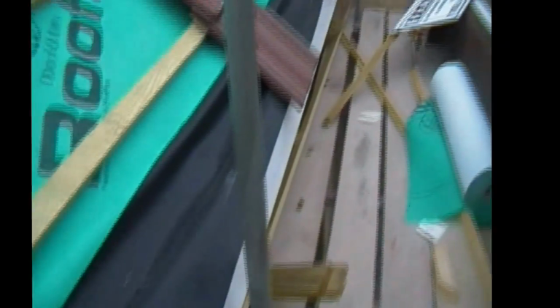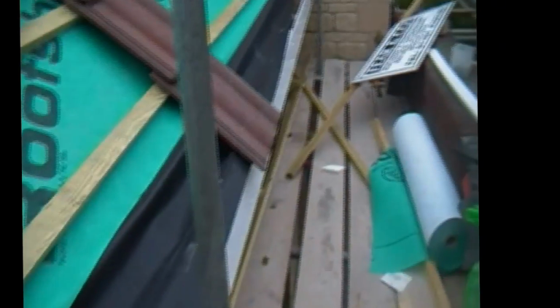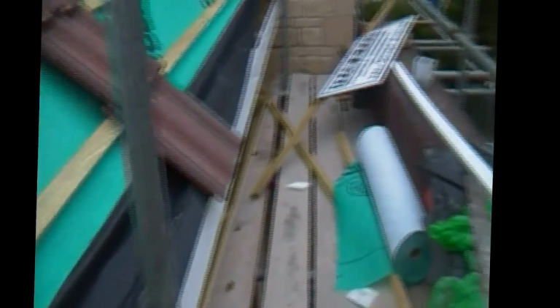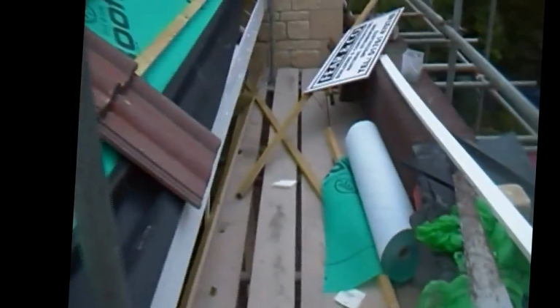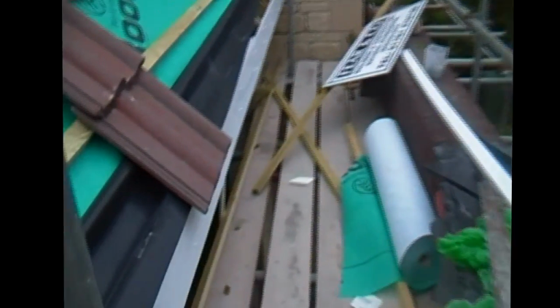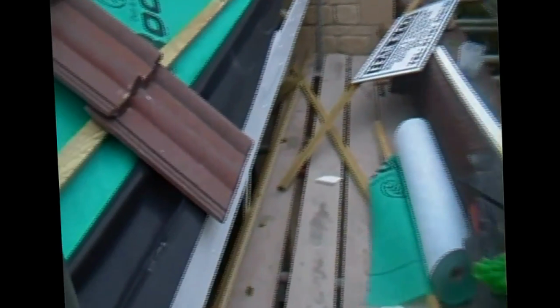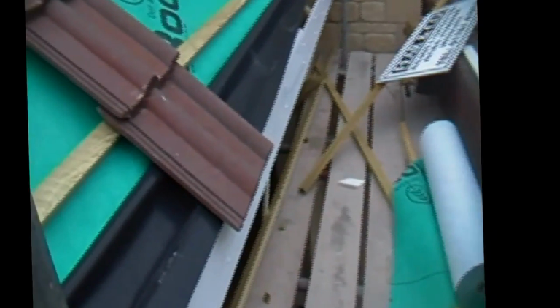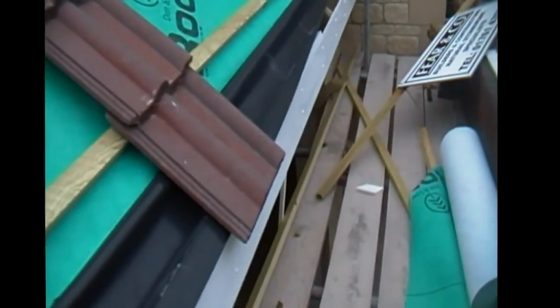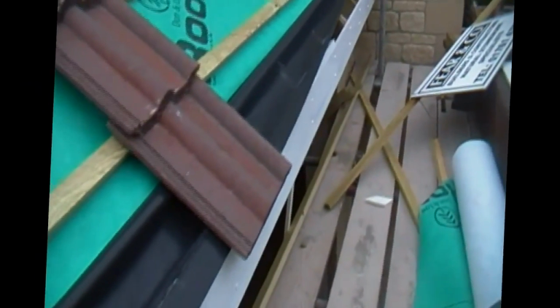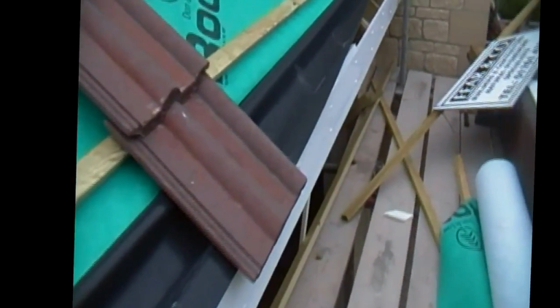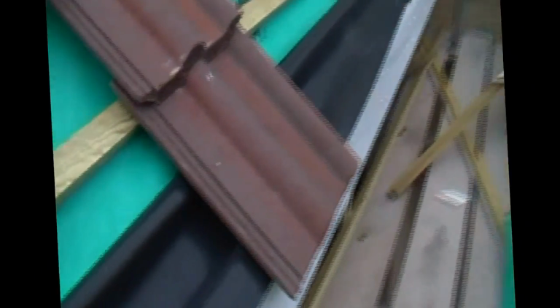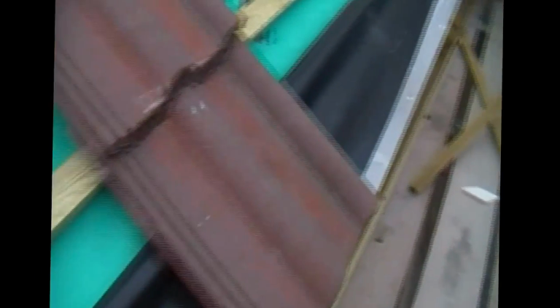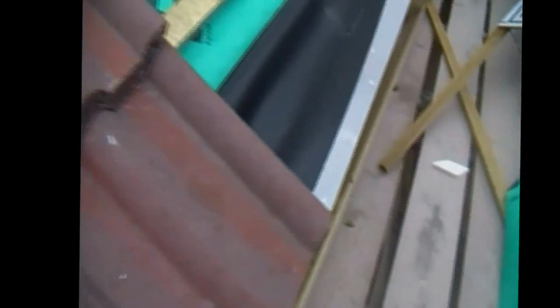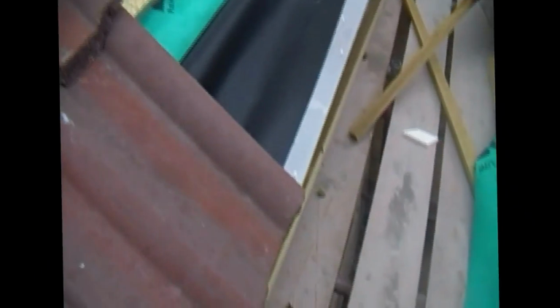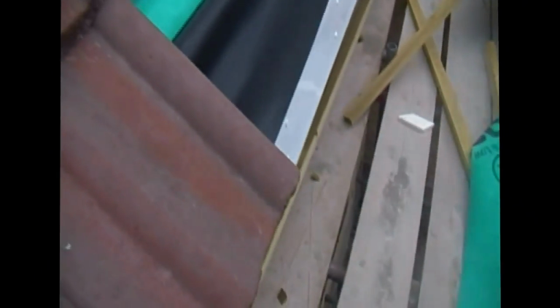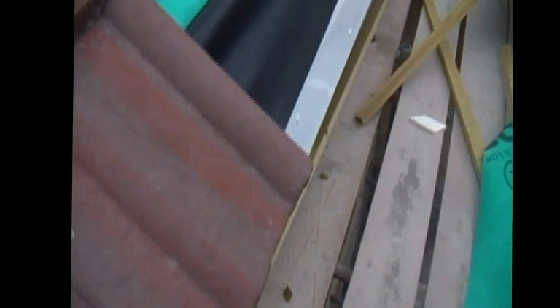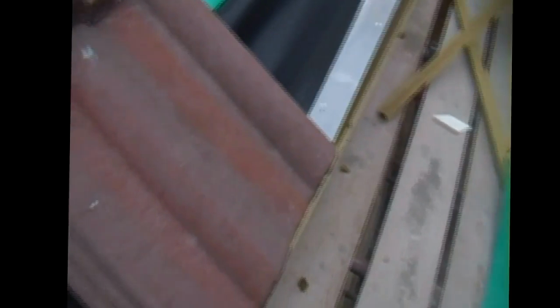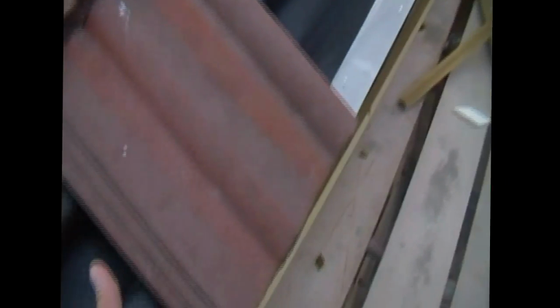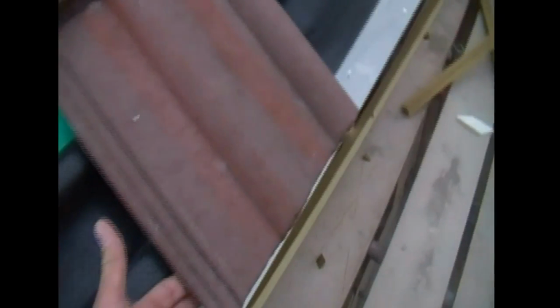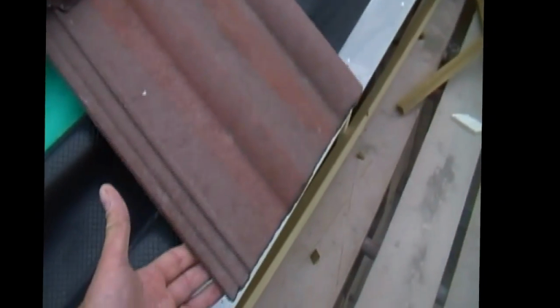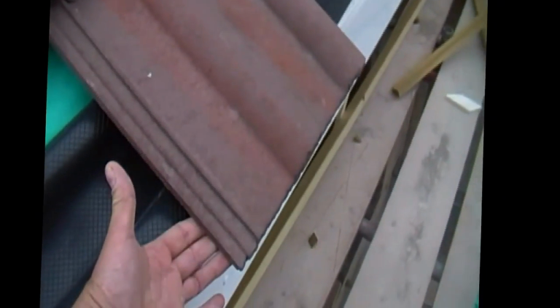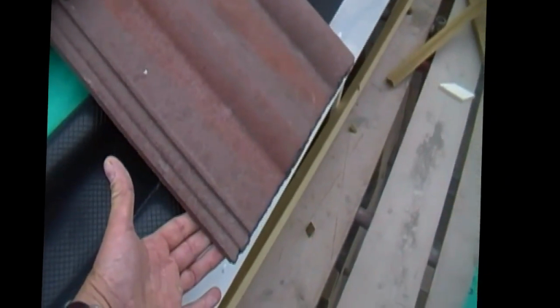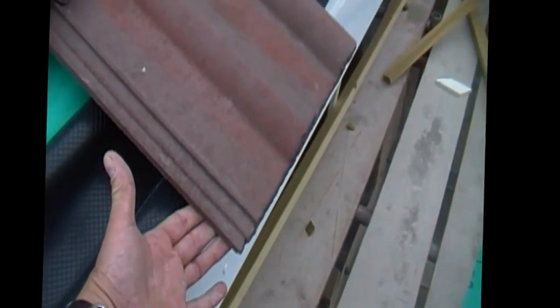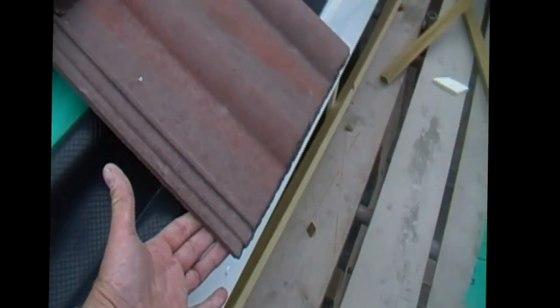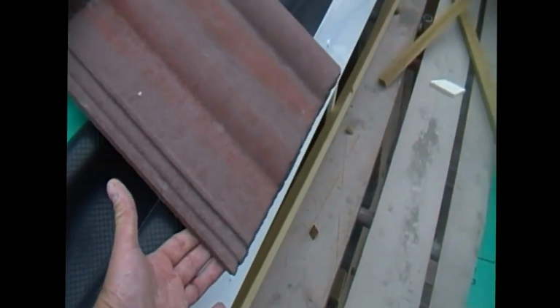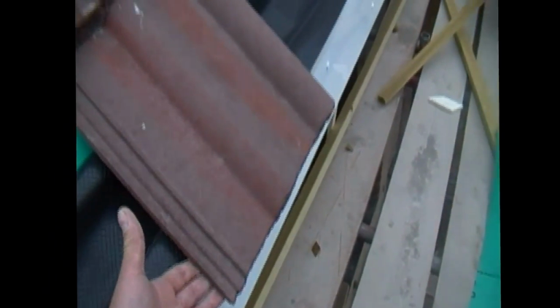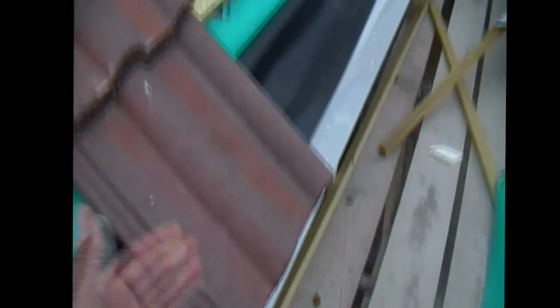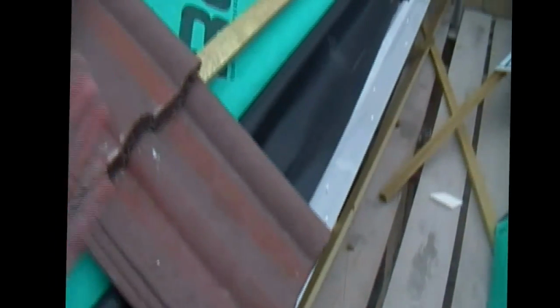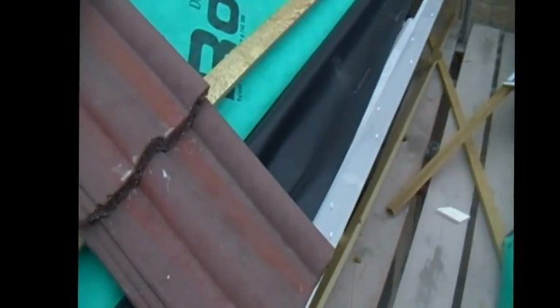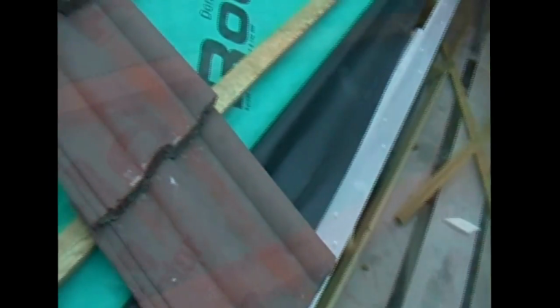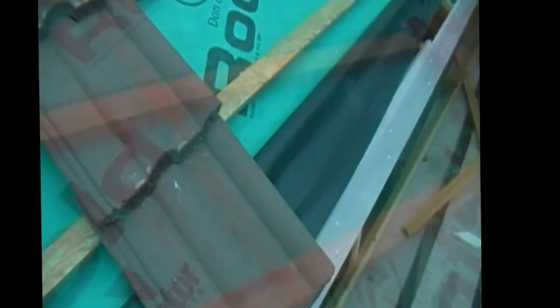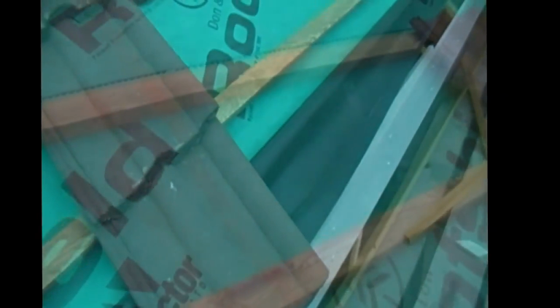The first strip of felt you can see there is actually plastic DPC, which stops water forming behind the fascia board, sagging and rotting the felt.